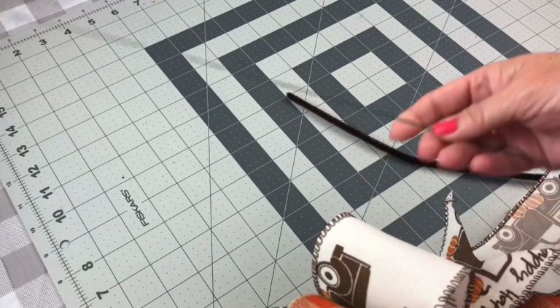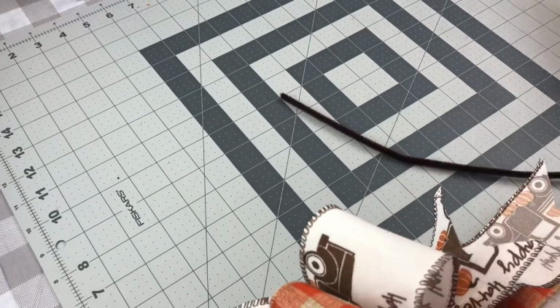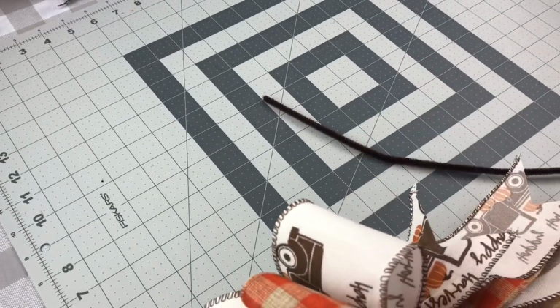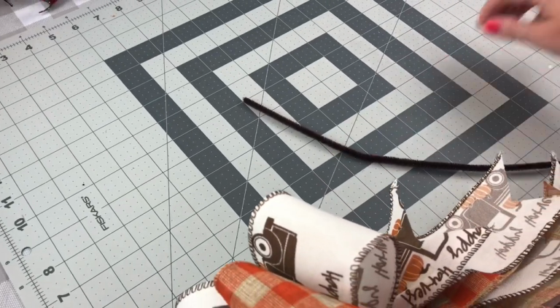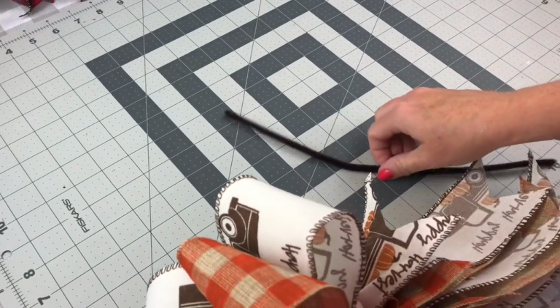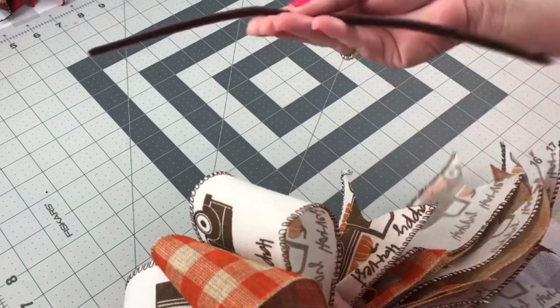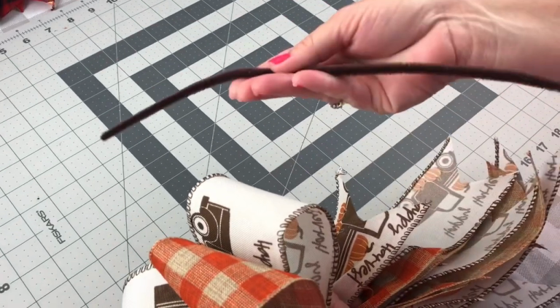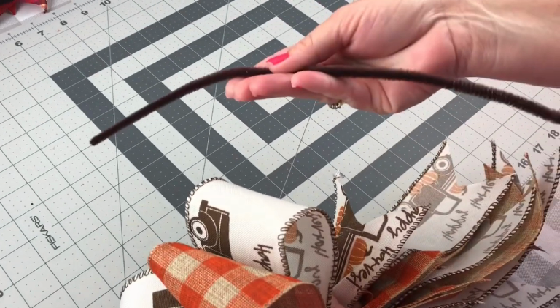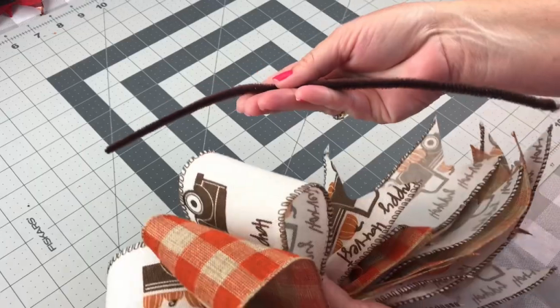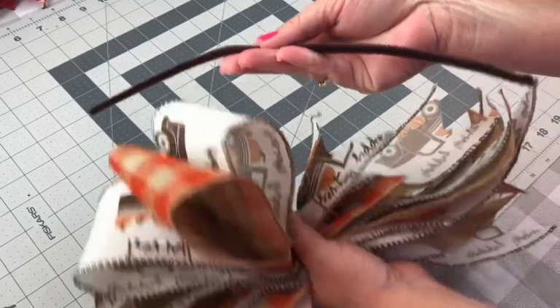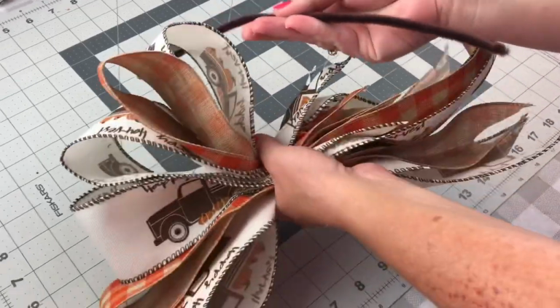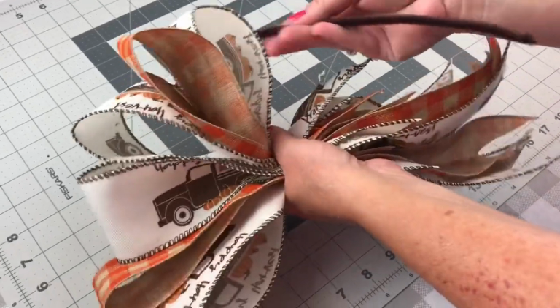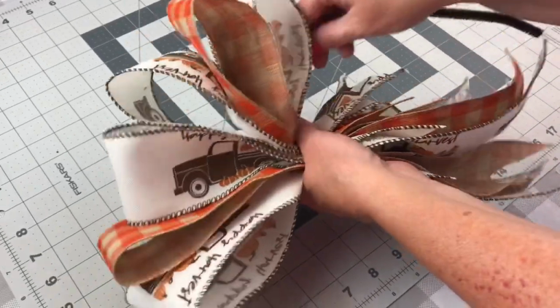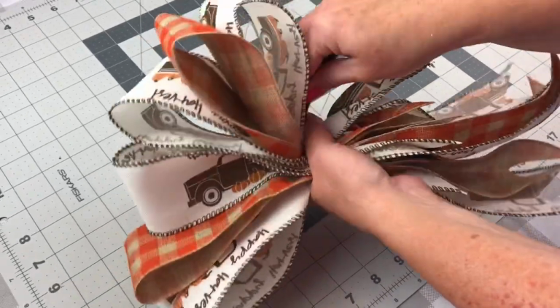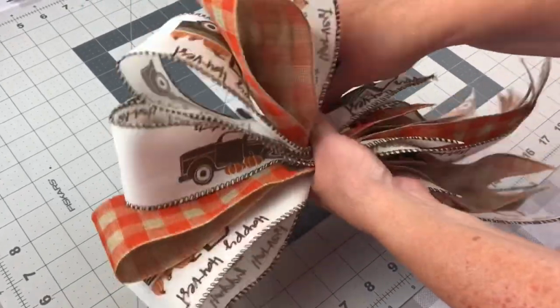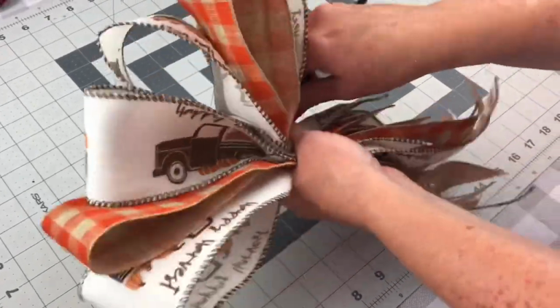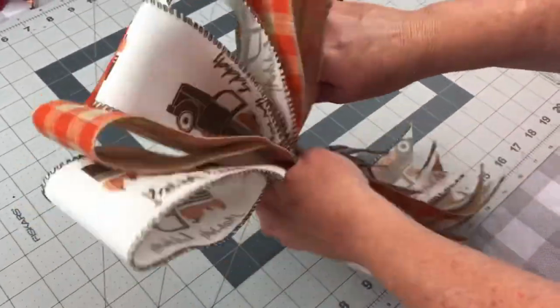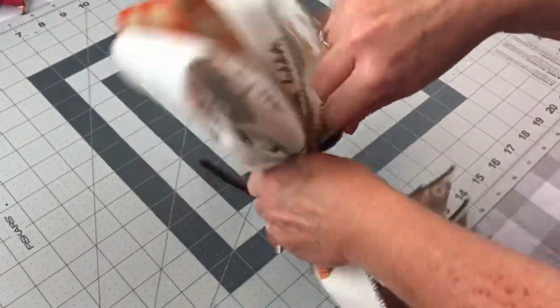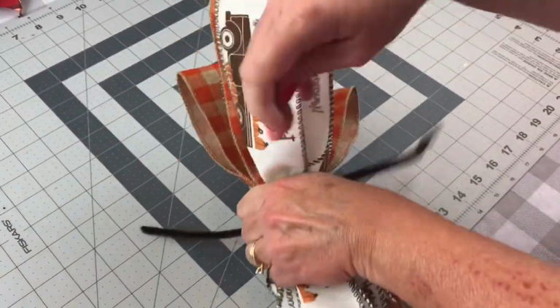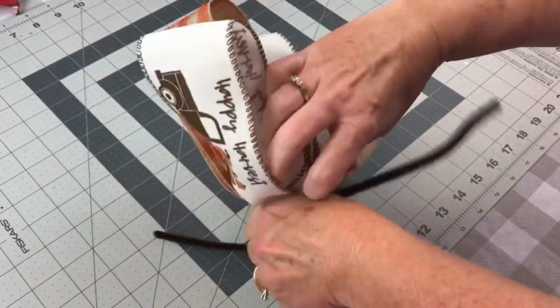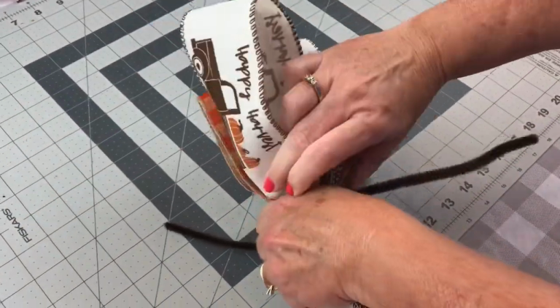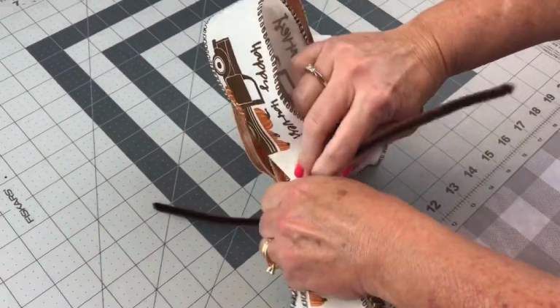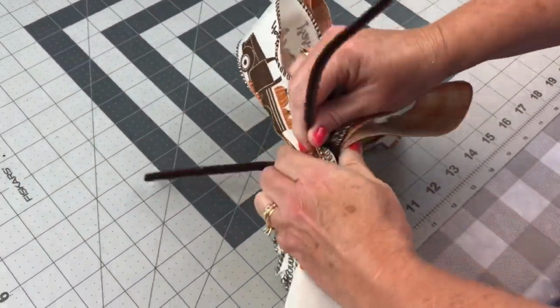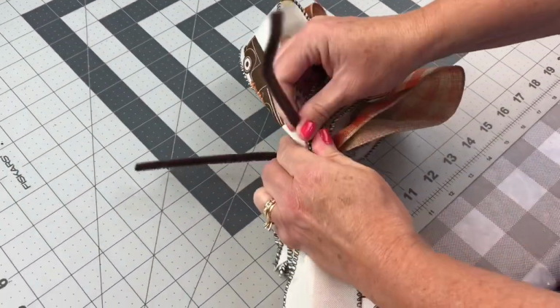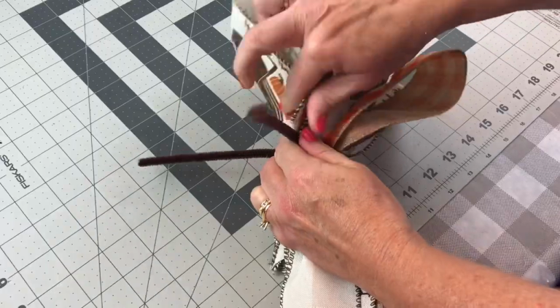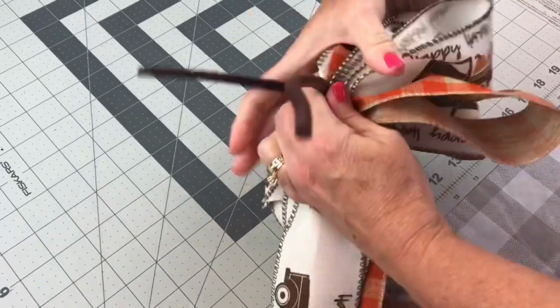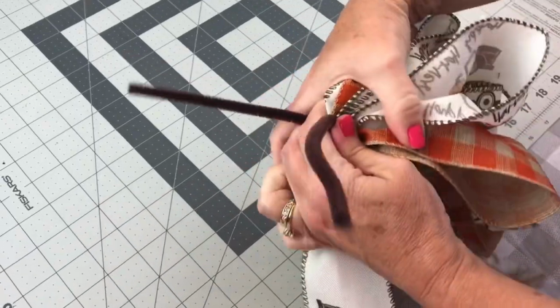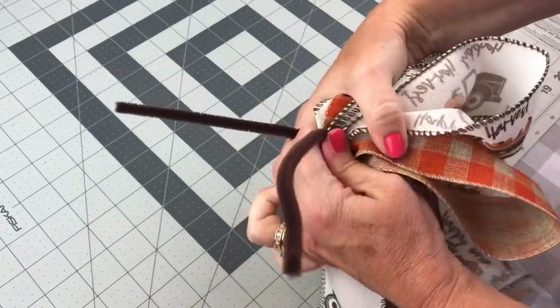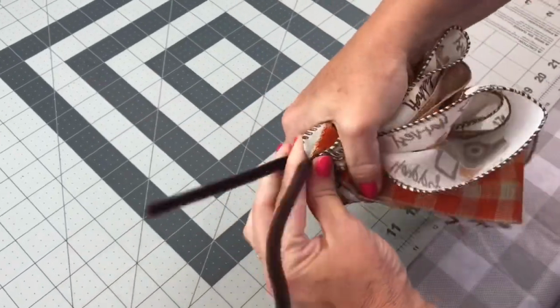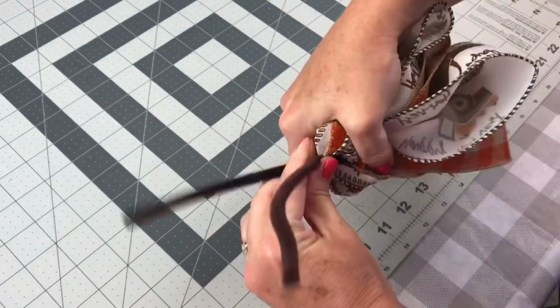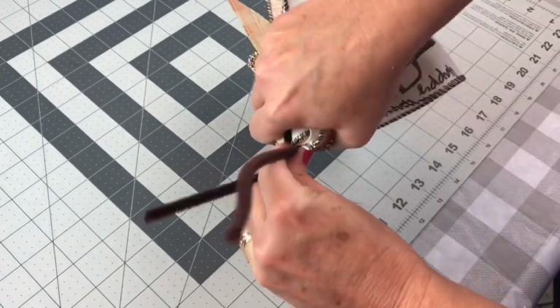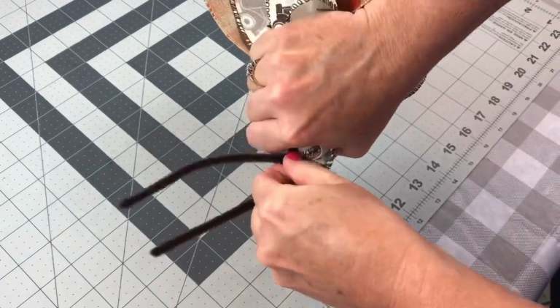Once you have all 7 loops made, you're either going to take some floral wire or a pipe cleaner, go just above your thumb, and twist that pipe cleaner as tight as you can around the ribbon.